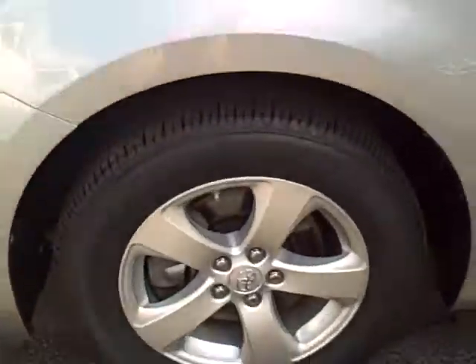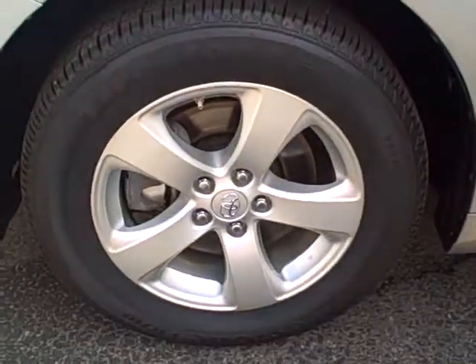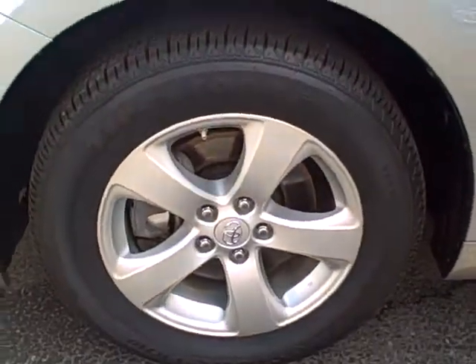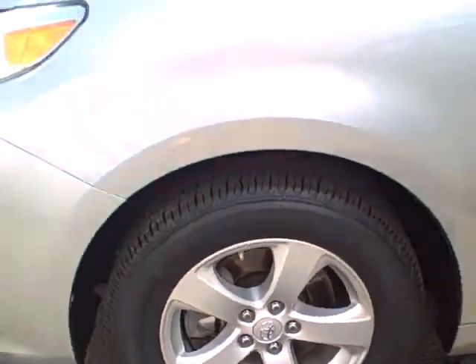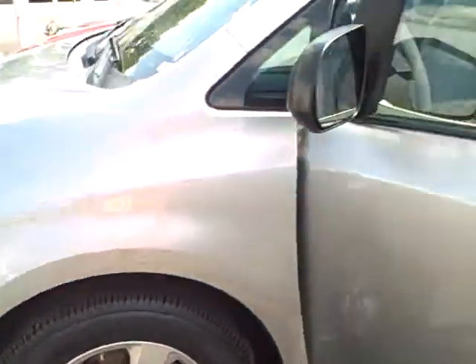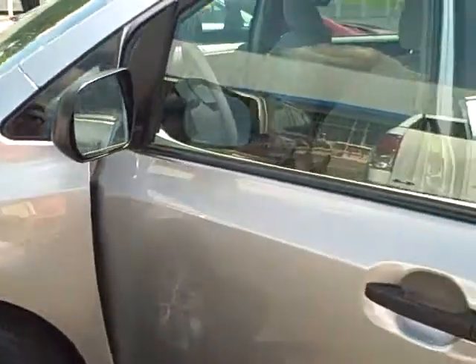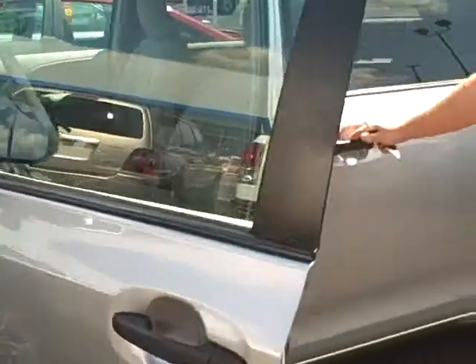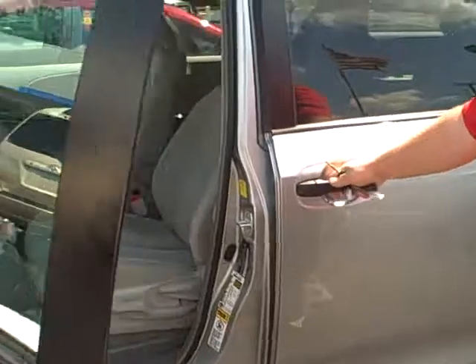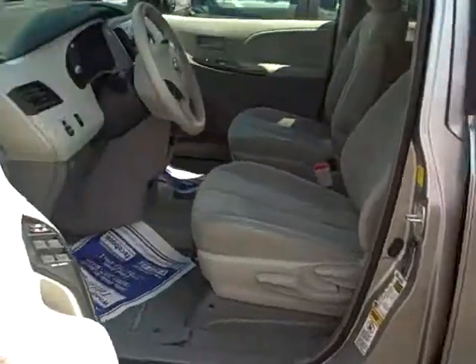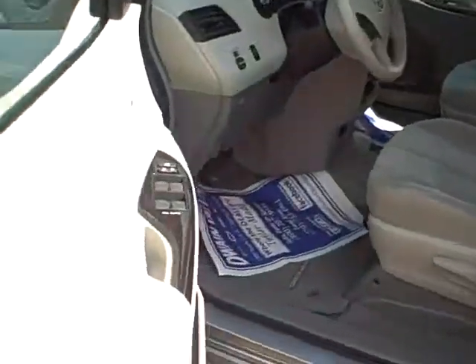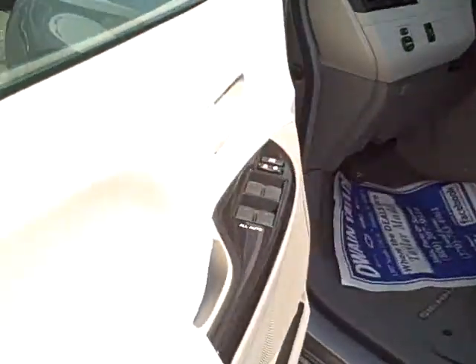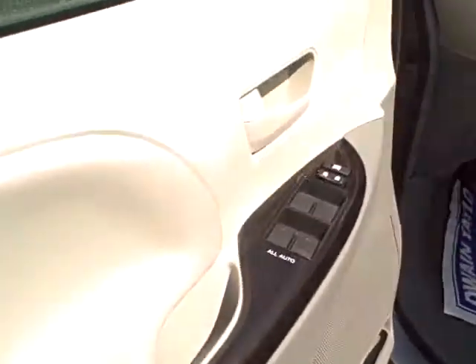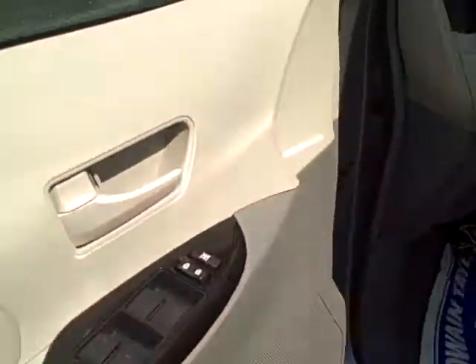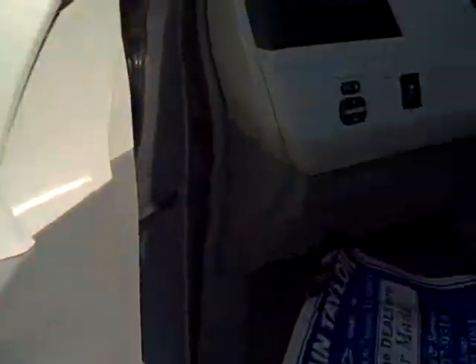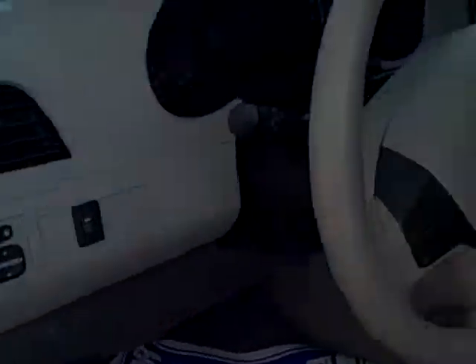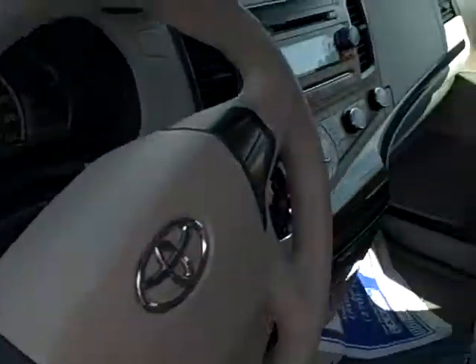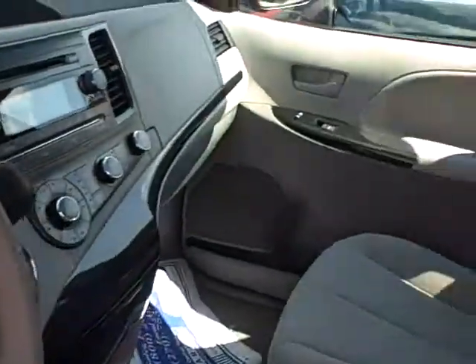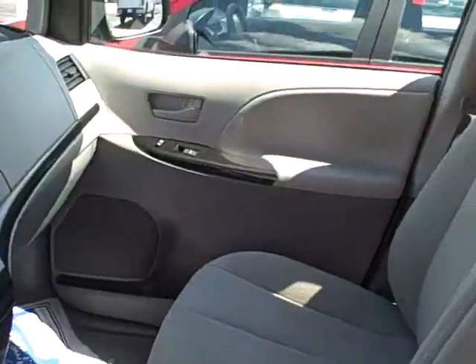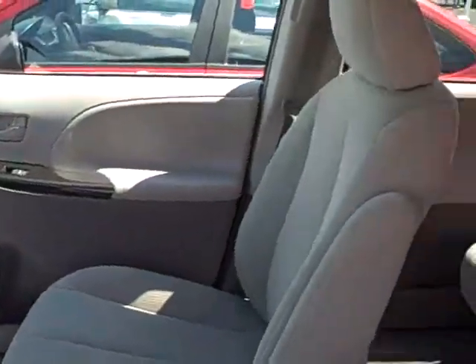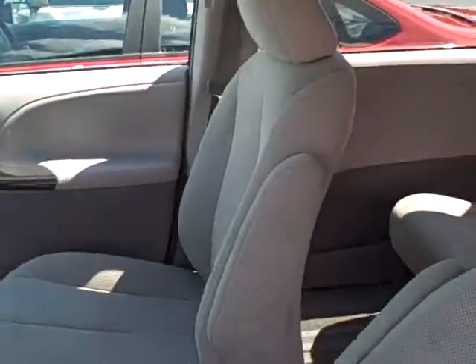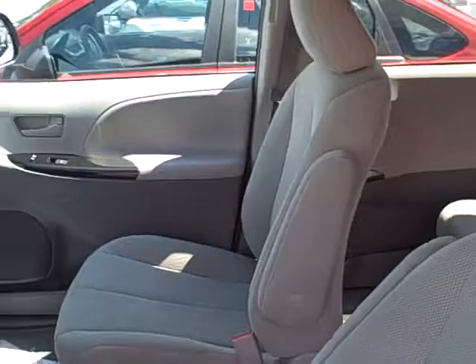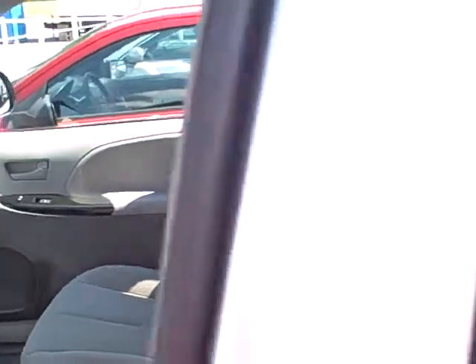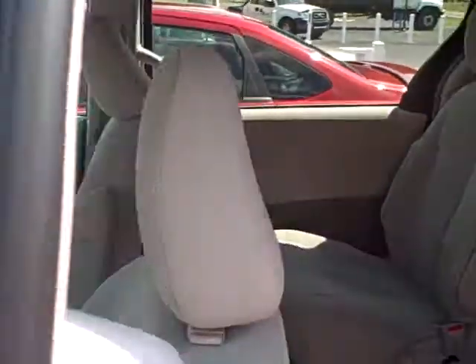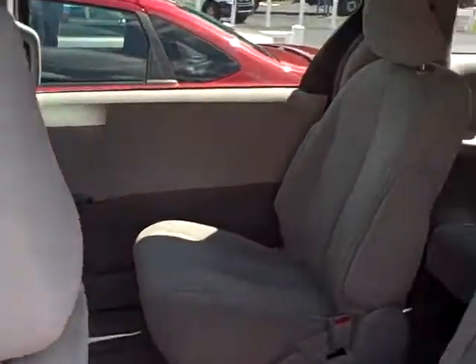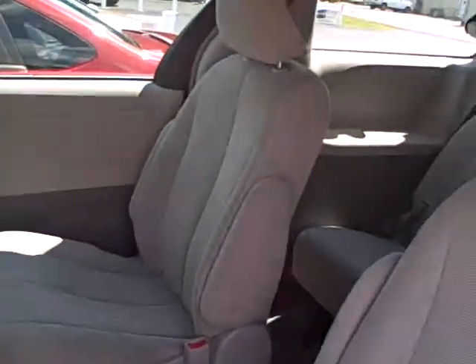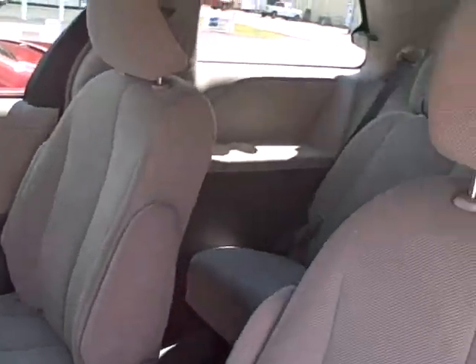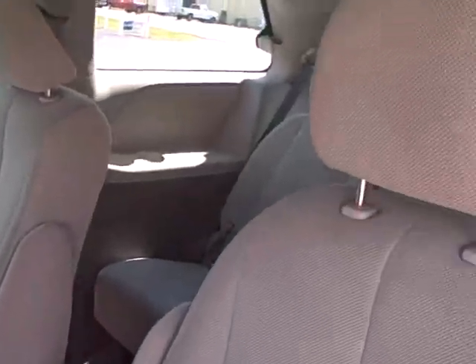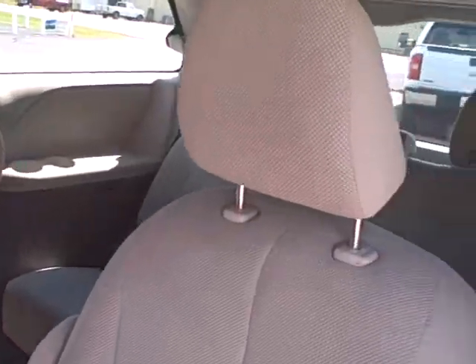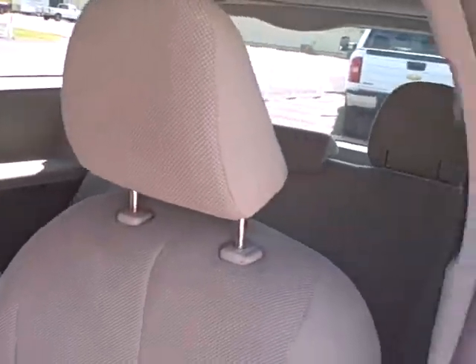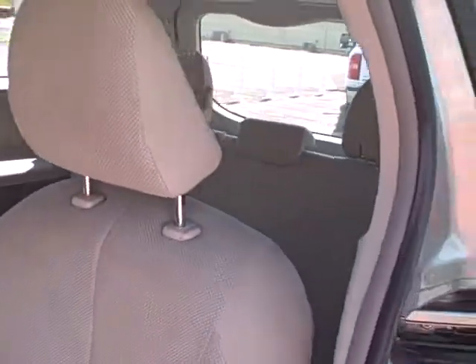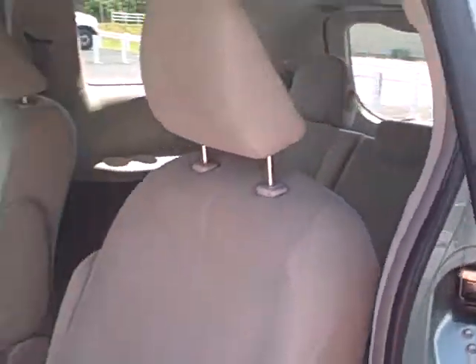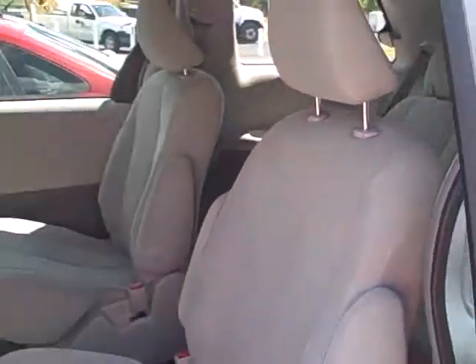This is a great little vehicle. It has 41,000 miles on it, cloth on the inside, power windows and locks, tilt, cruise, CD, lots of room for the family. Got the bucket seats in the middle, dual sliding doors — haul the whole family around.